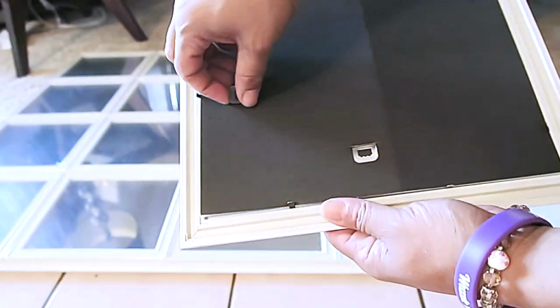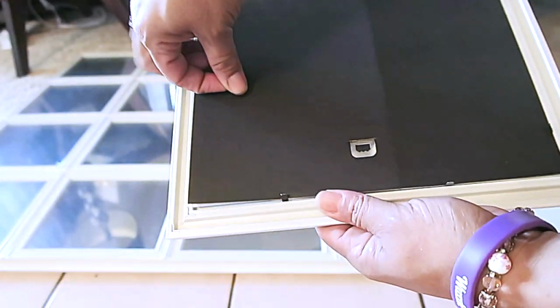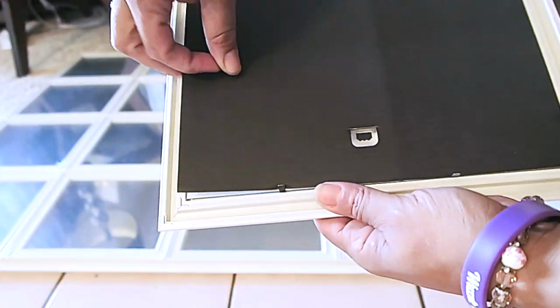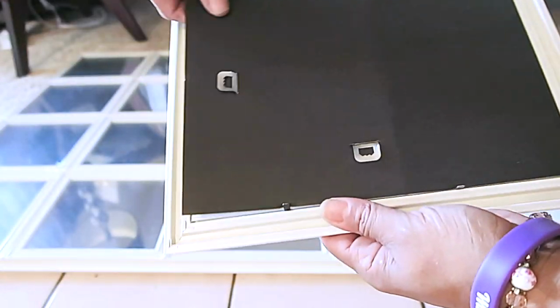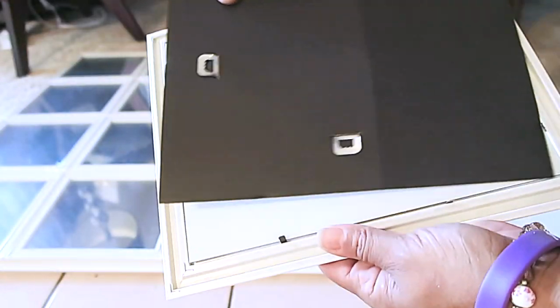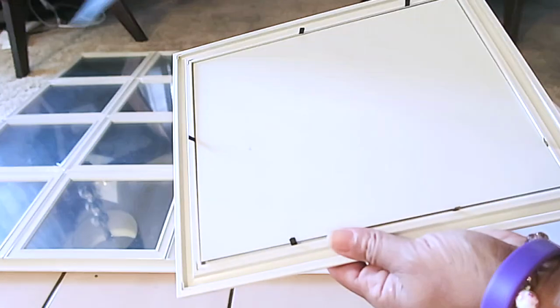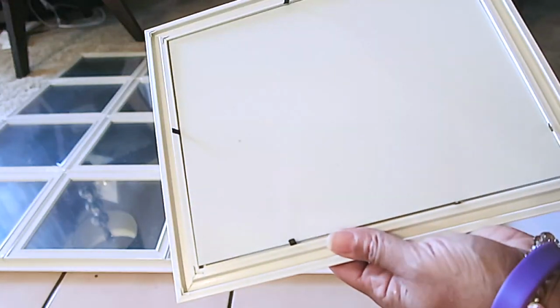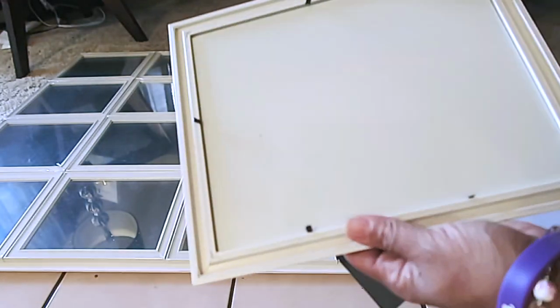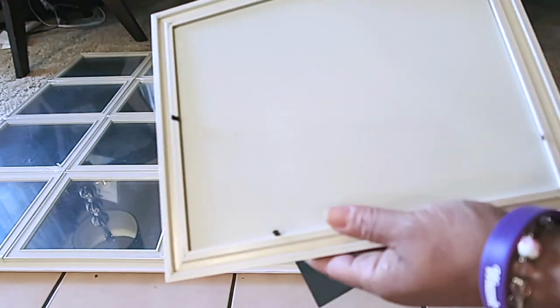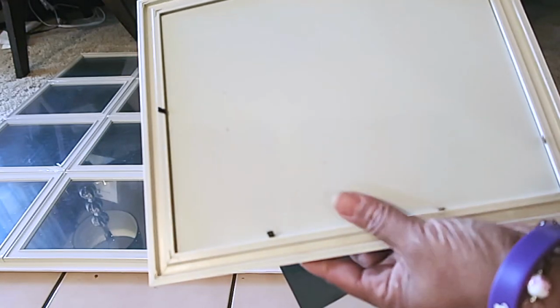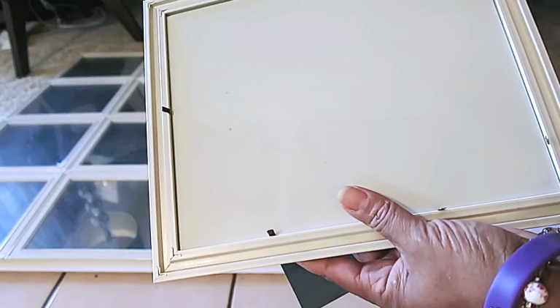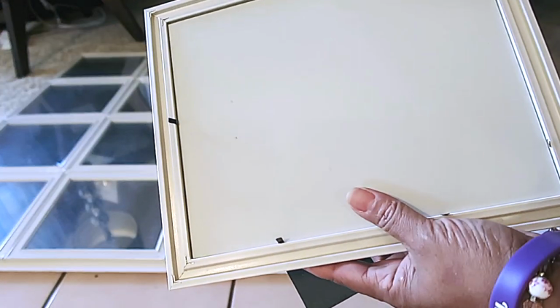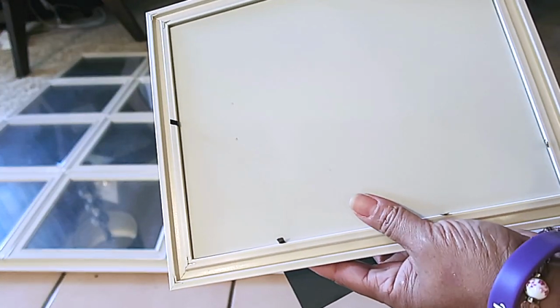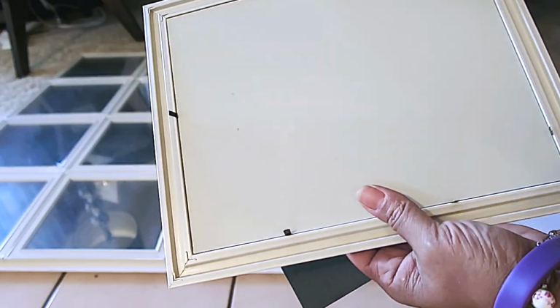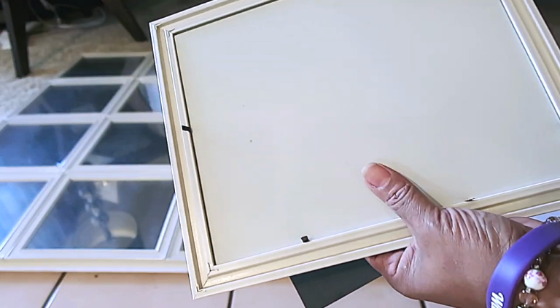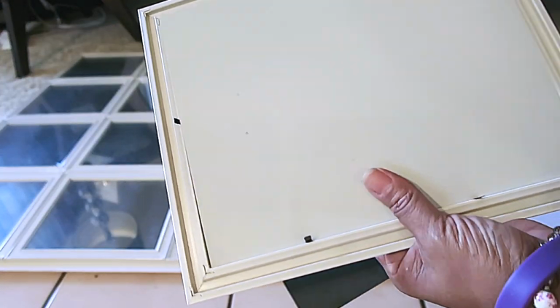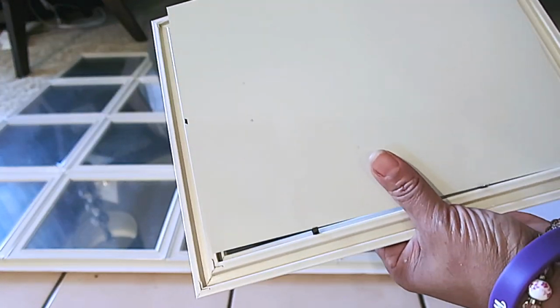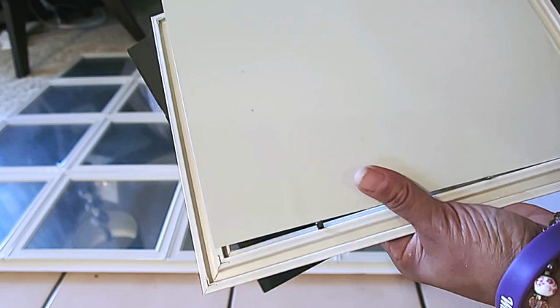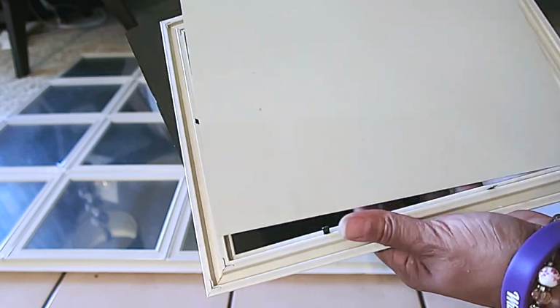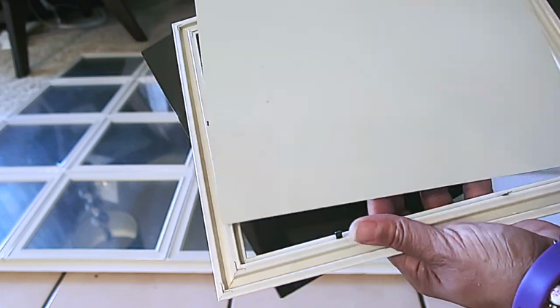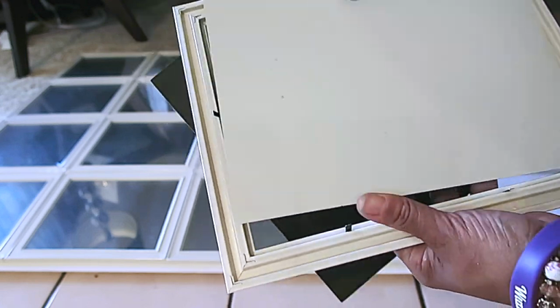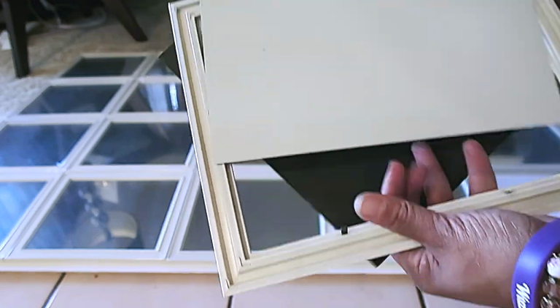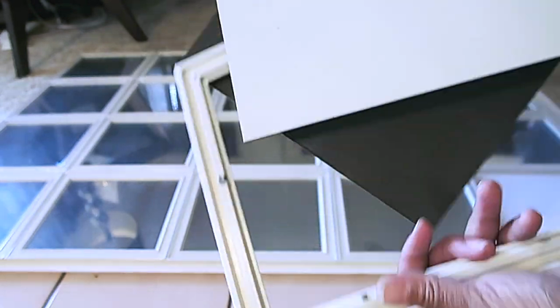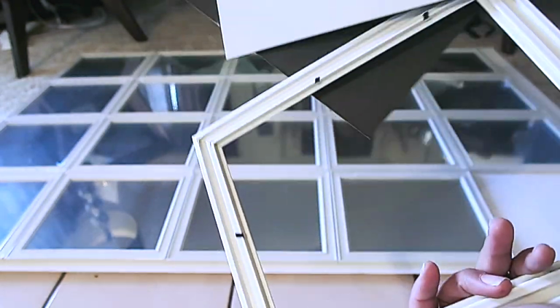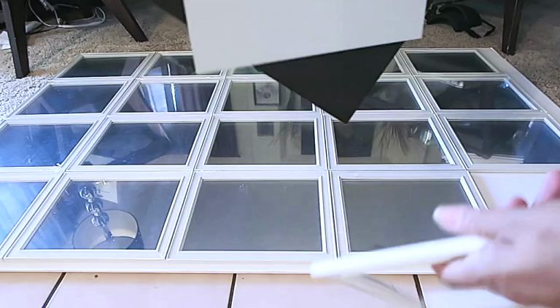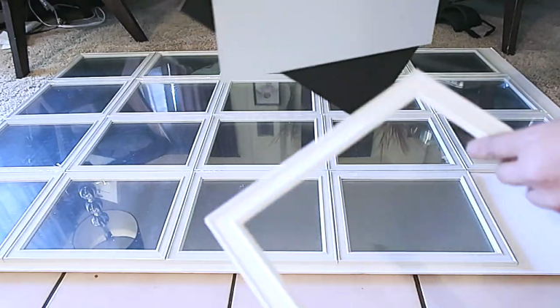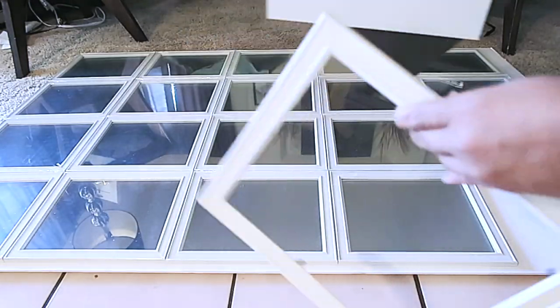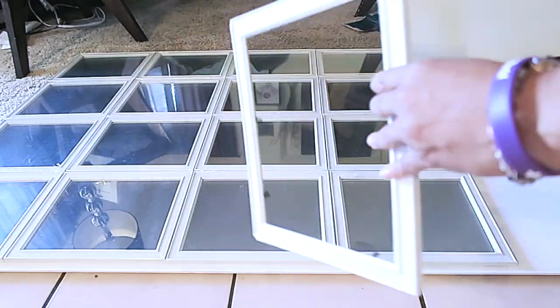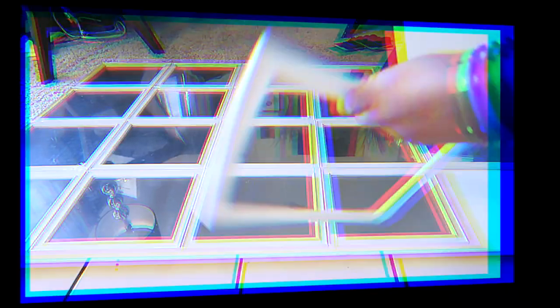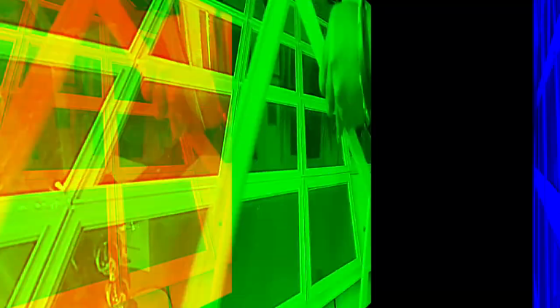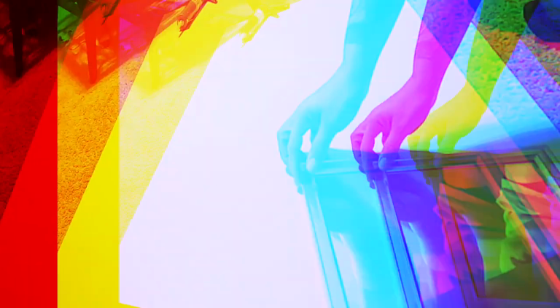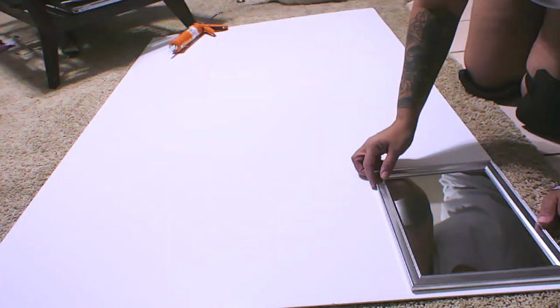I'm going to remove every last one of them — this is a total of 20 mirrors. I went ahead and removed the glass because I'm going to be spraying each one in the color of silver.